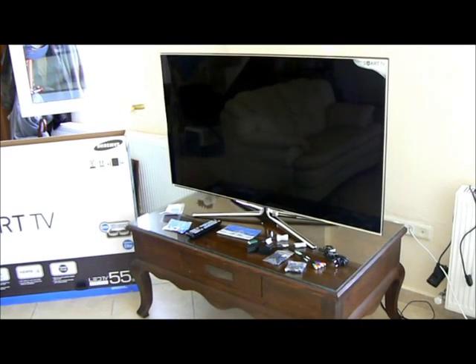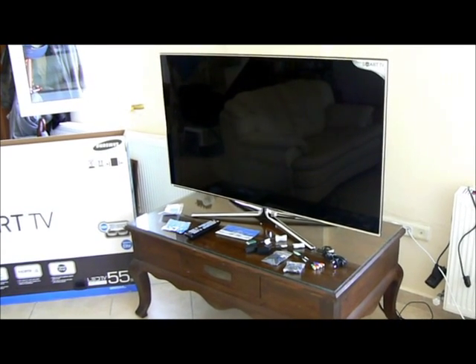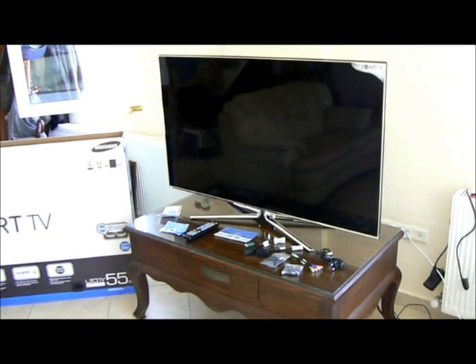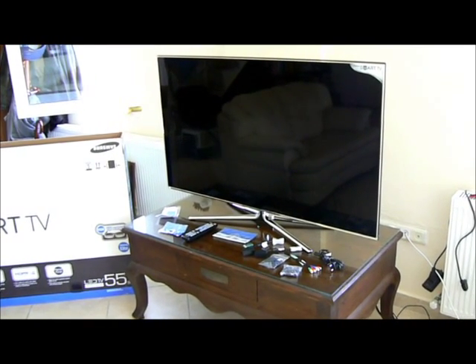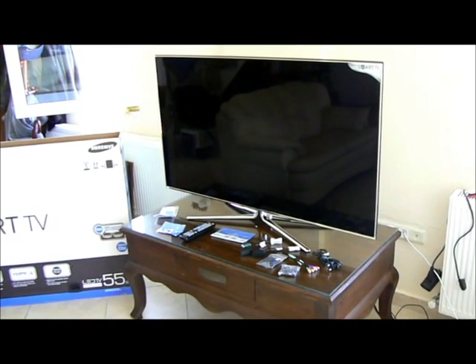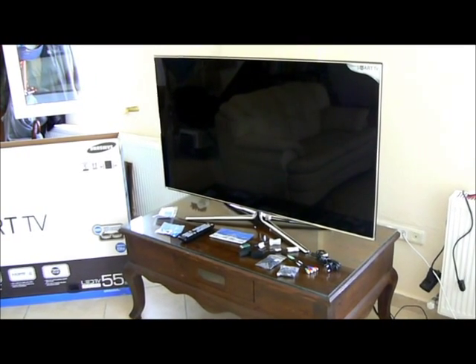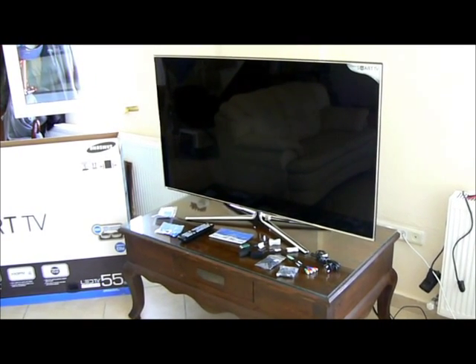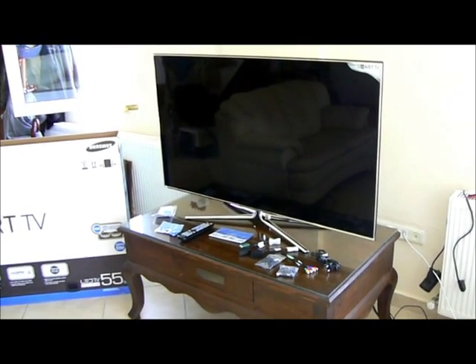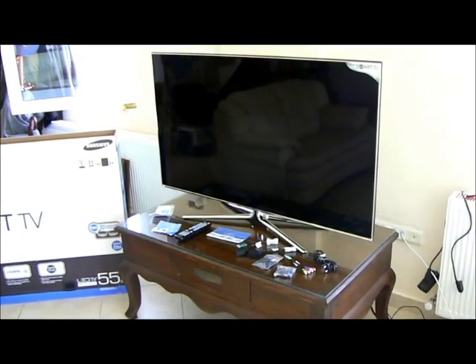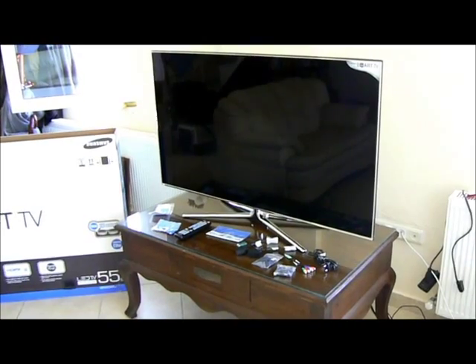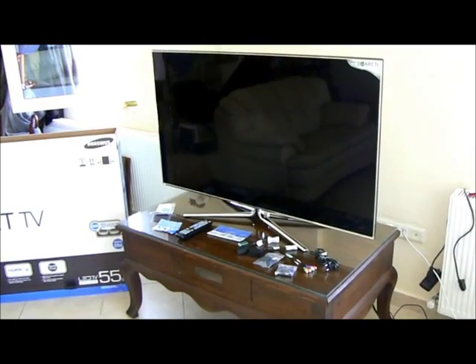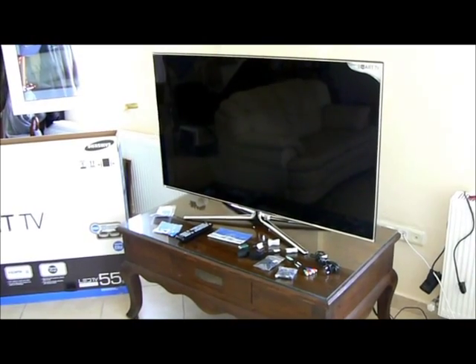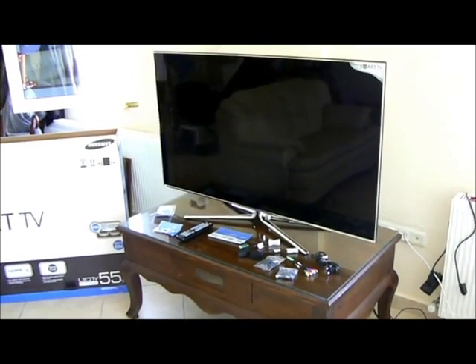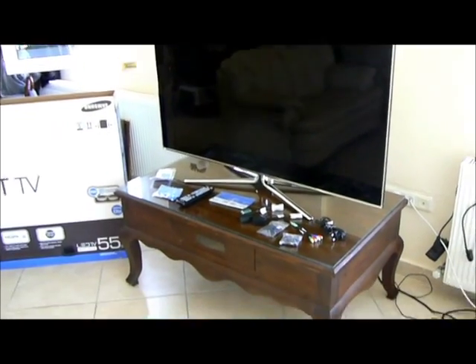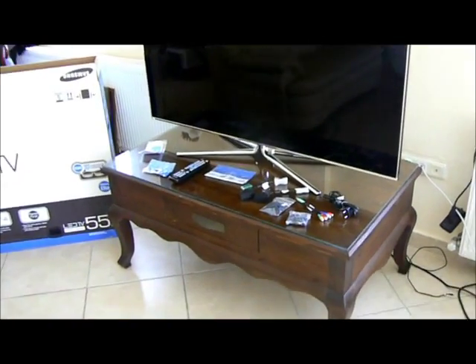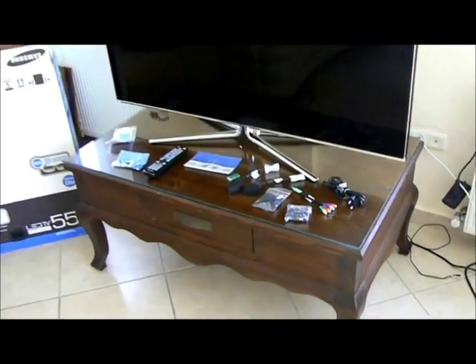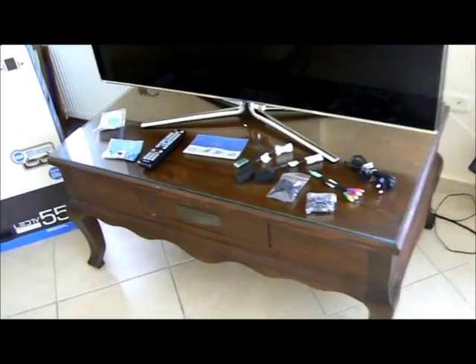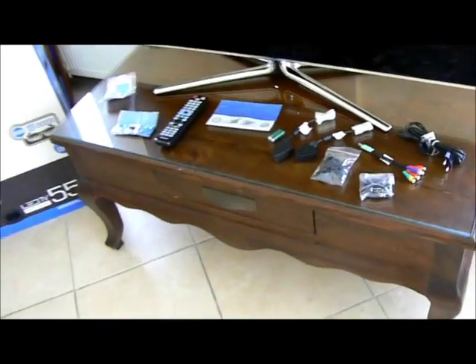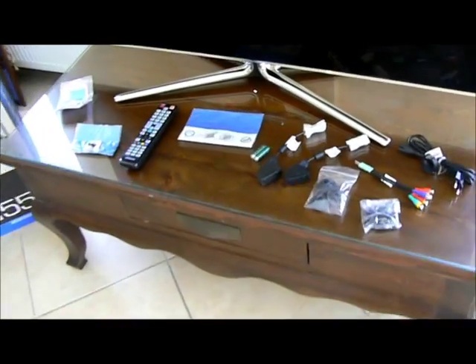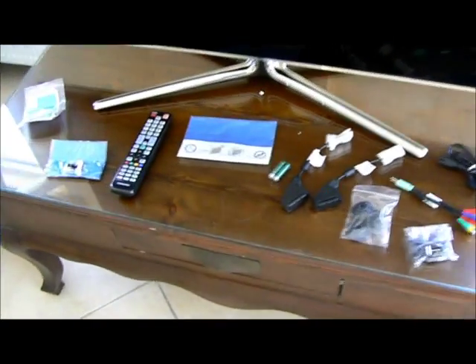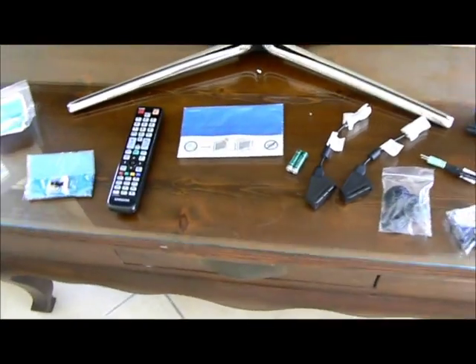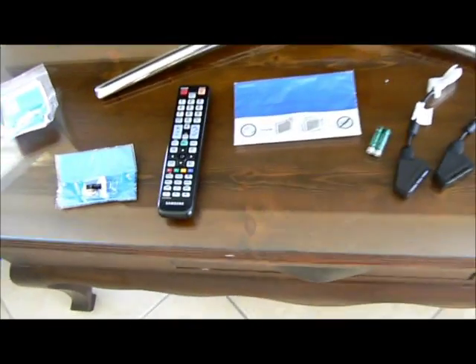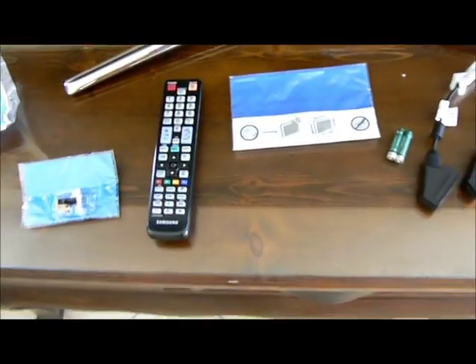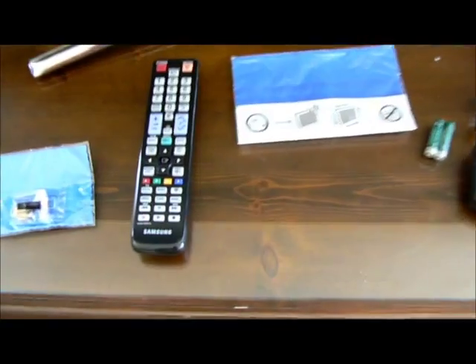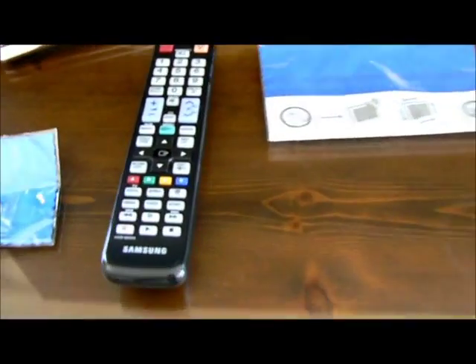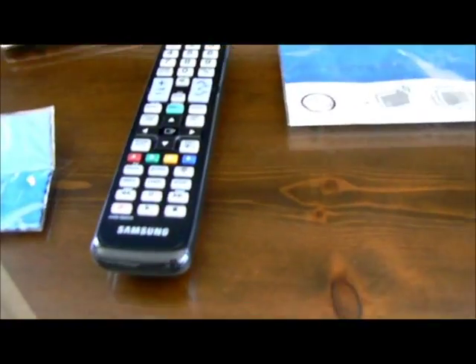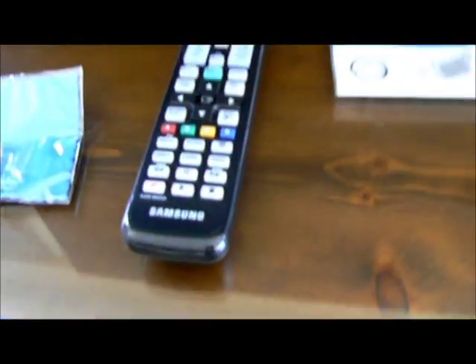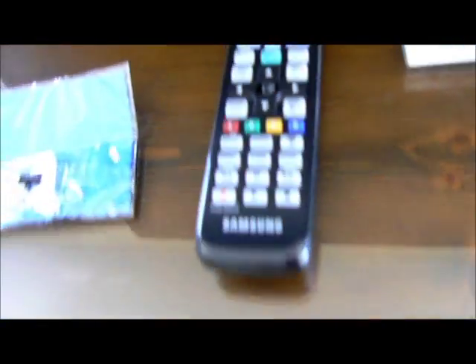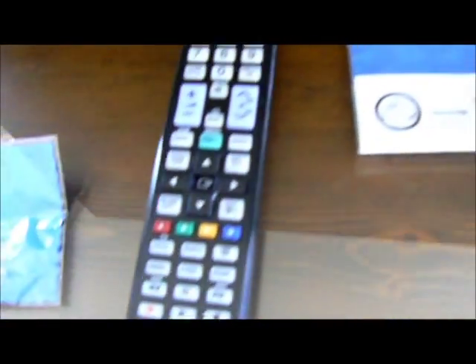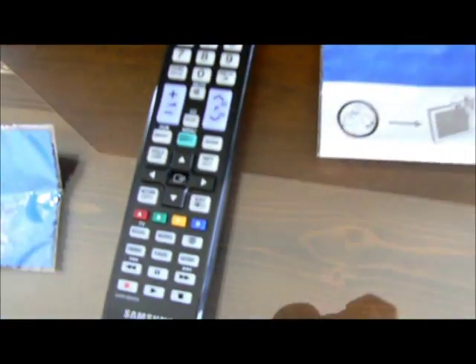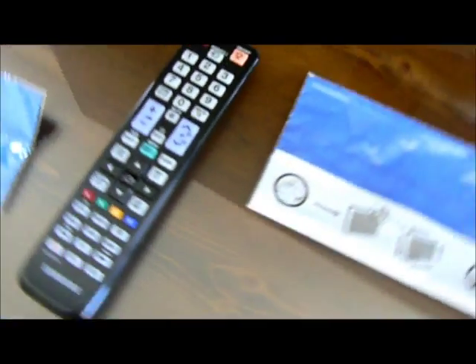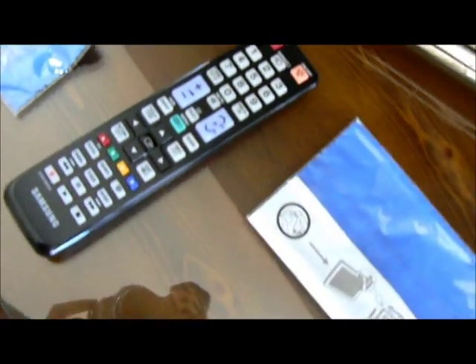As you can see, the TV is out of the box now — it looks absolutely fantastic. I opened some of the packets. This is the remote control it comes with.